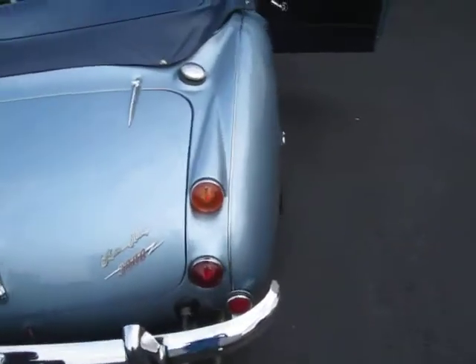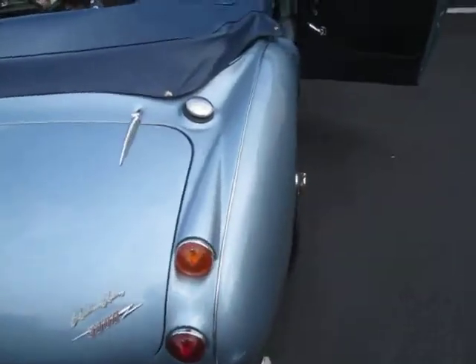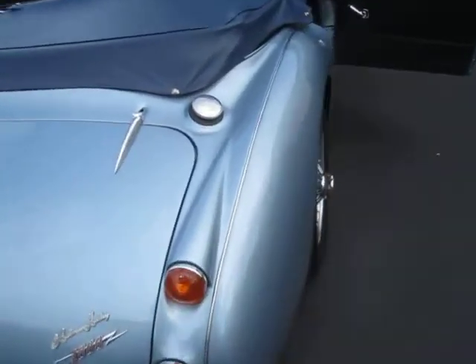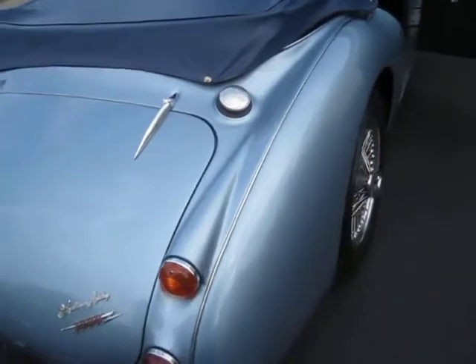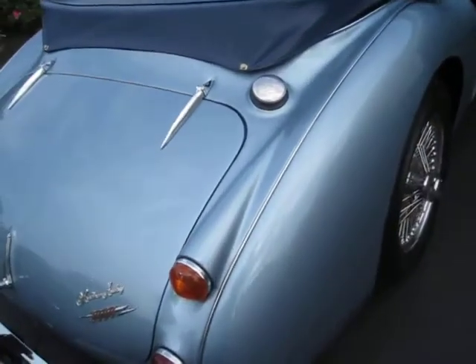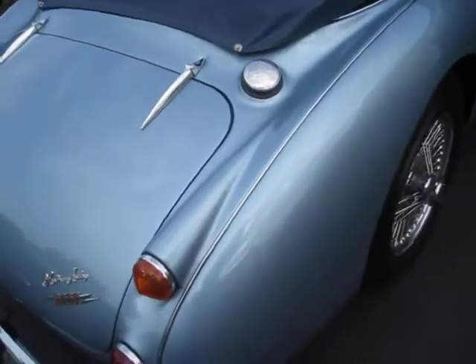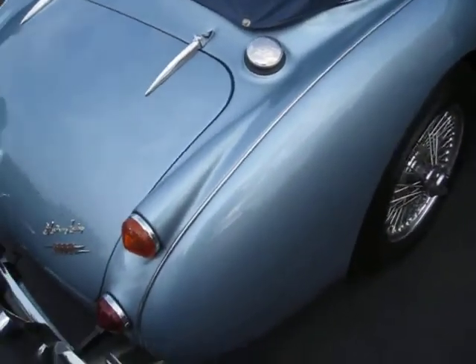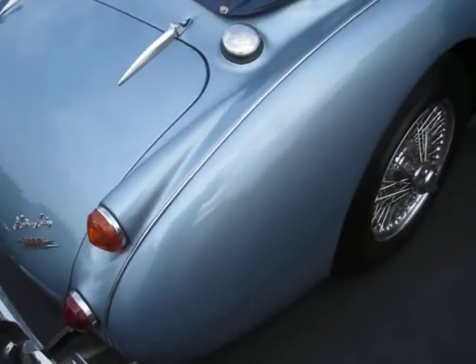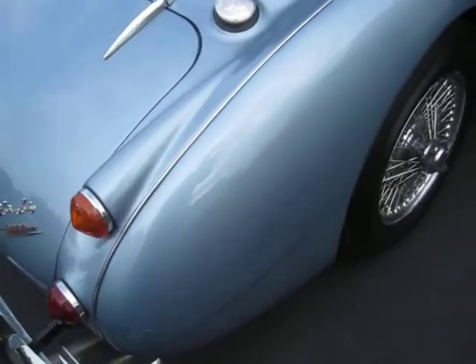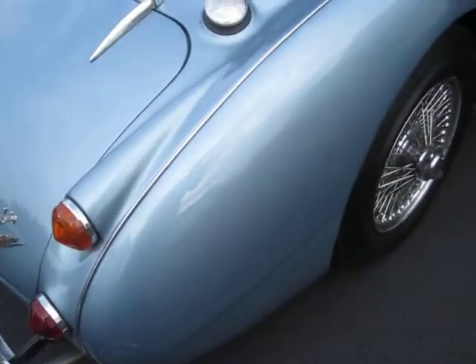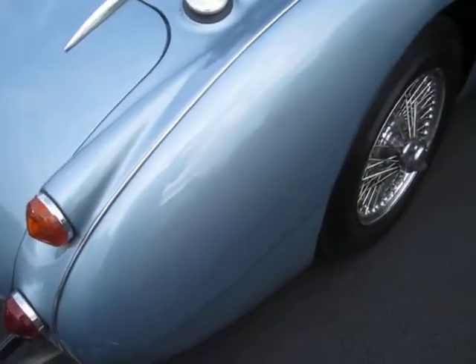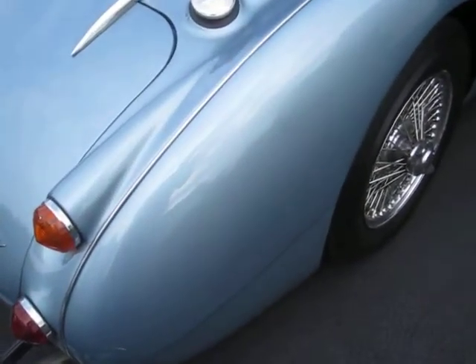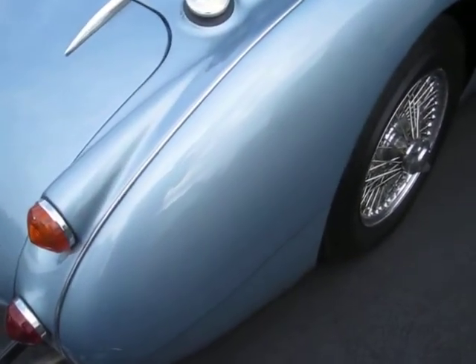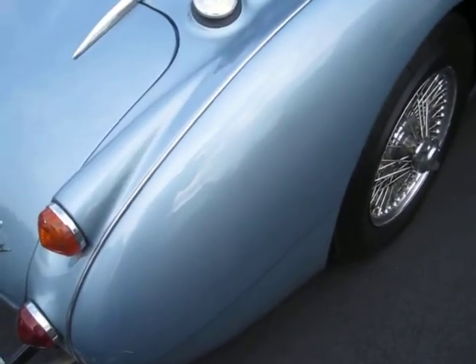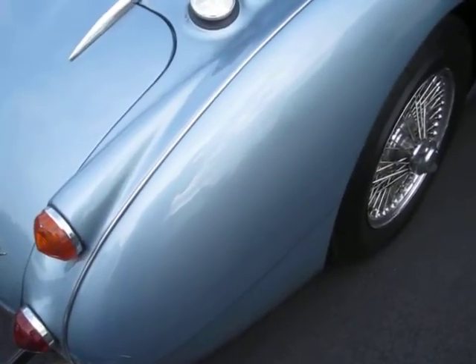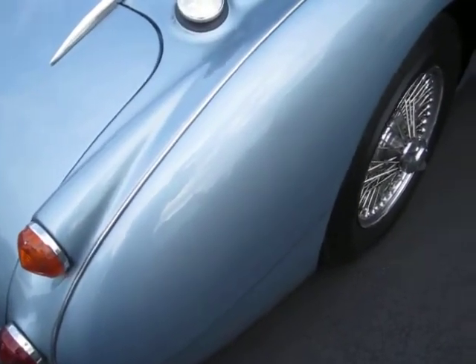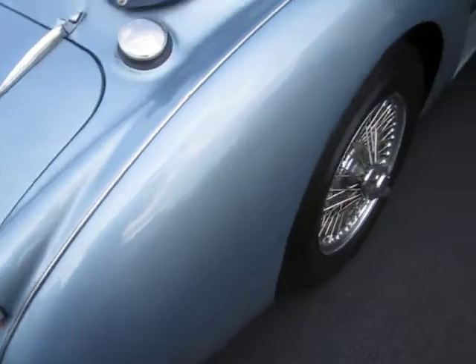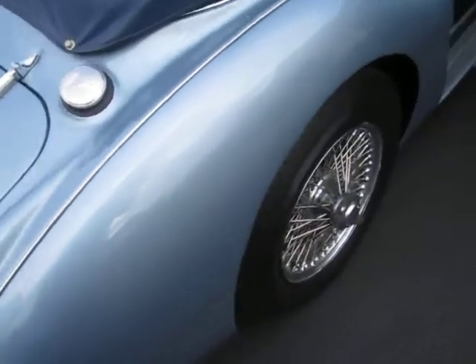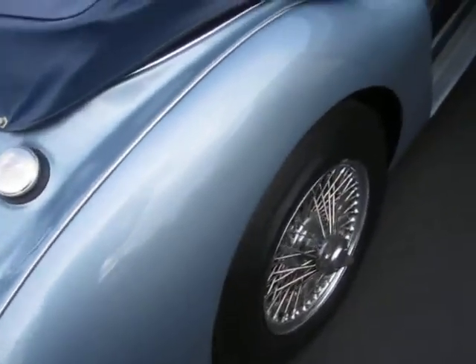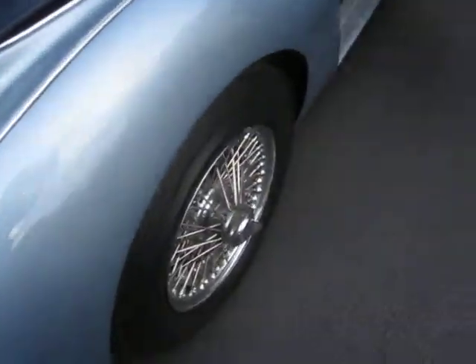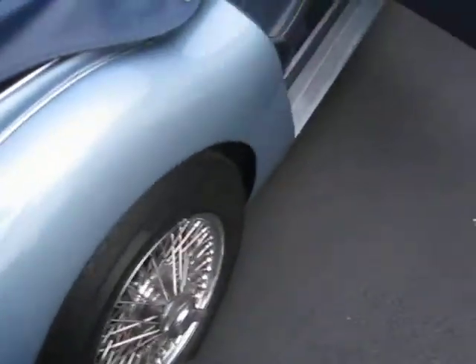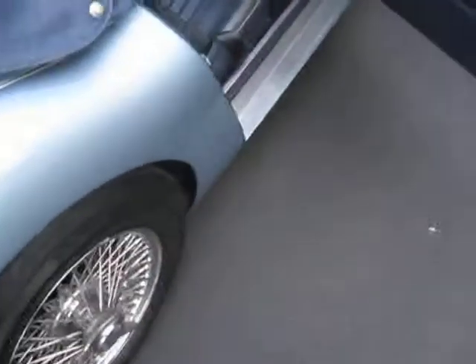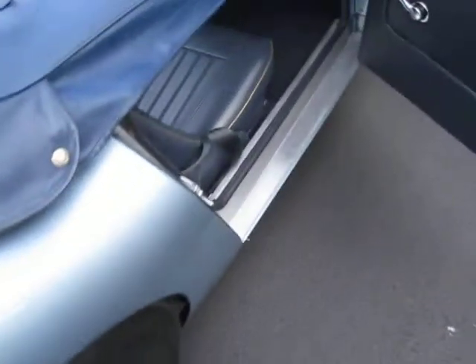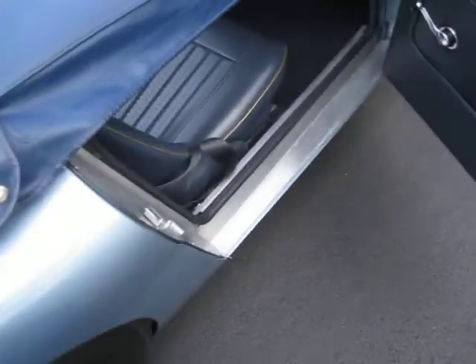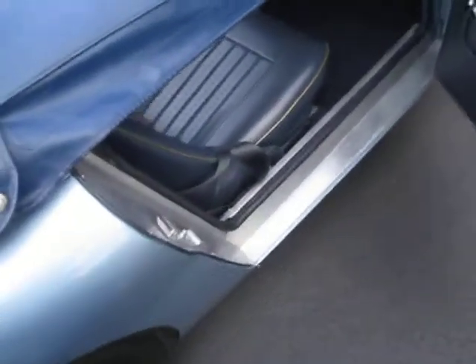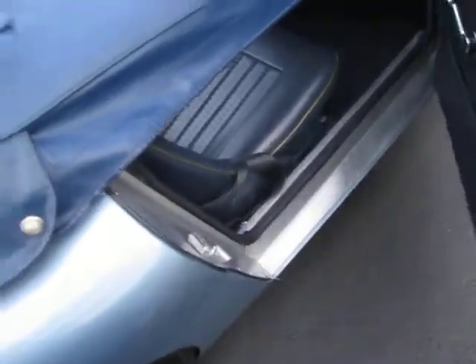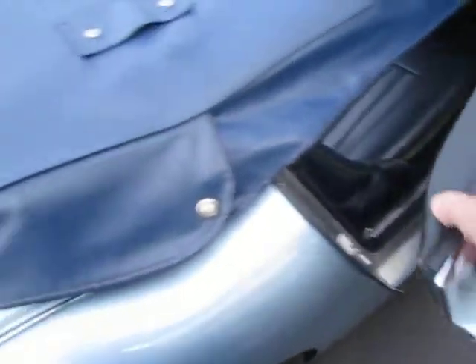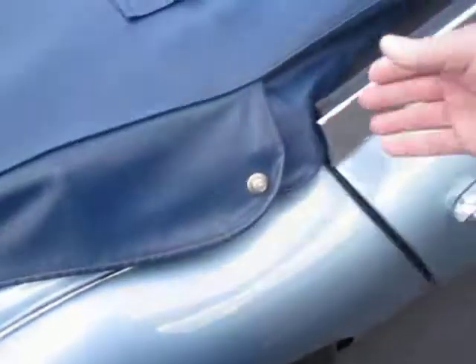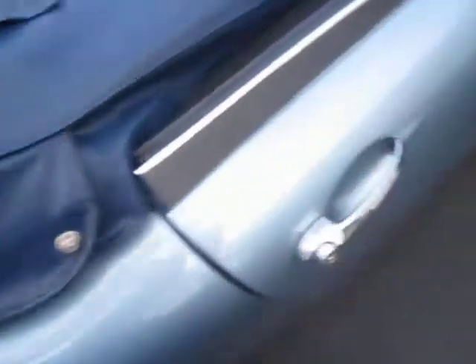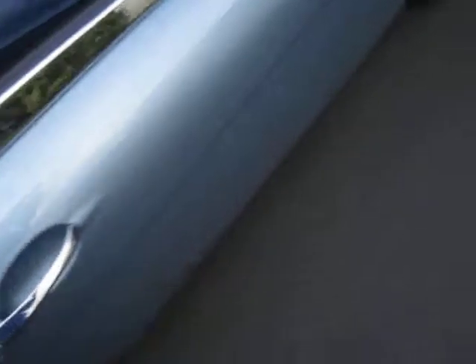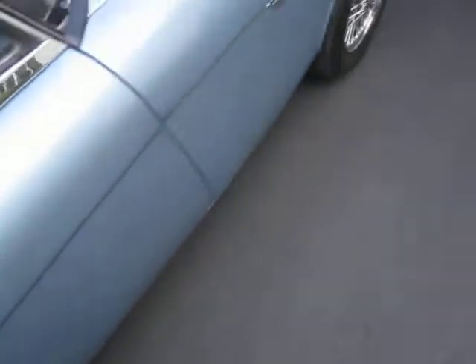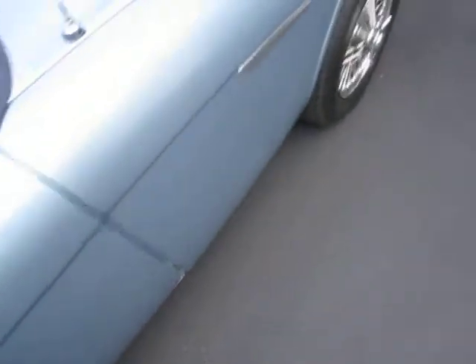We're going up the passenger side. I hope you can see this beautiful paint job. Jim Glatz did an outstanding job — some of his cars end up in museums. It's that well done.